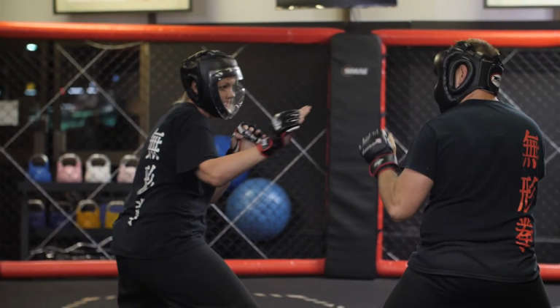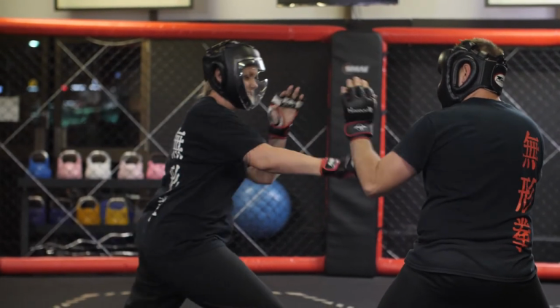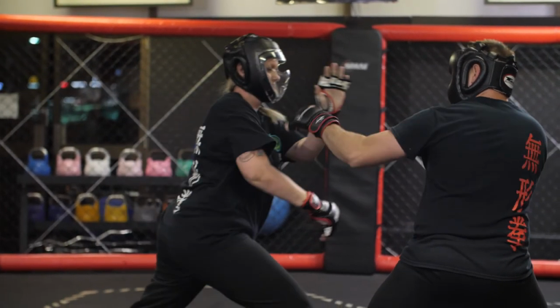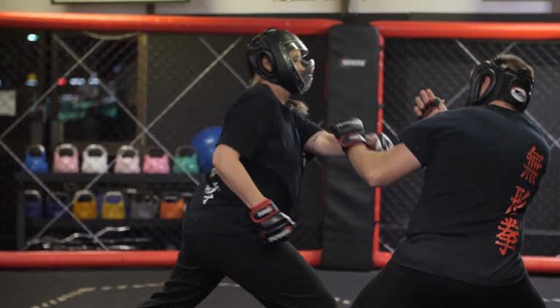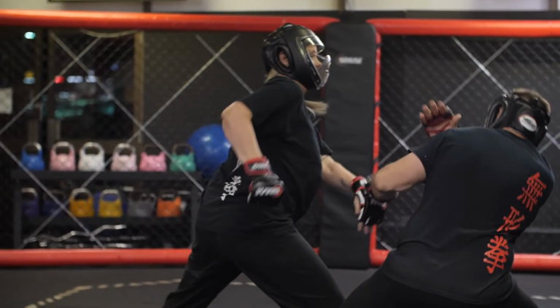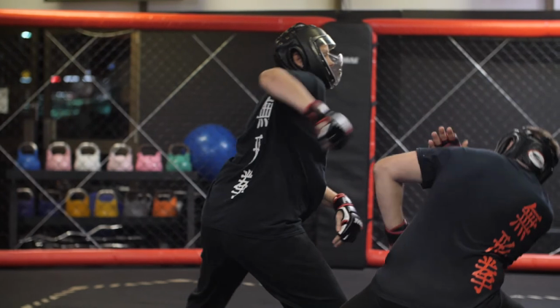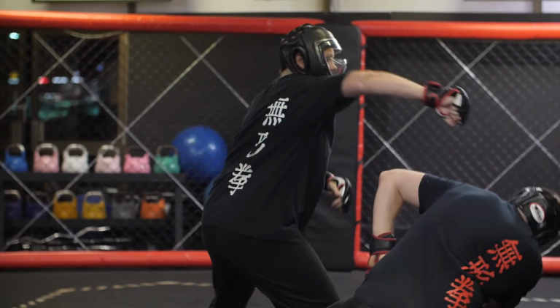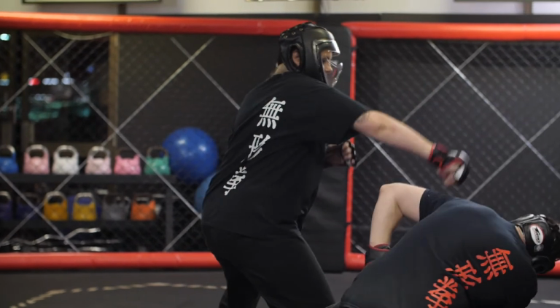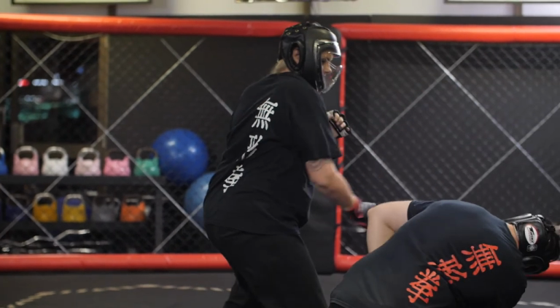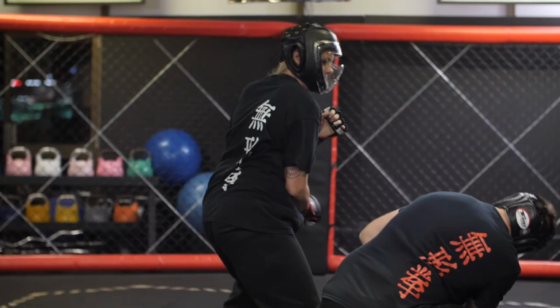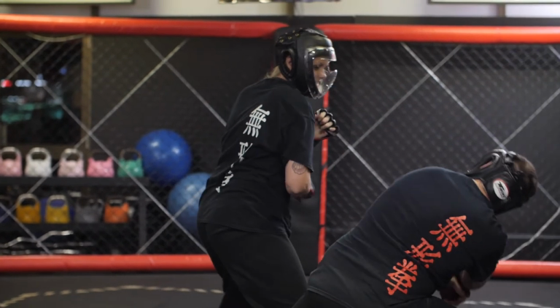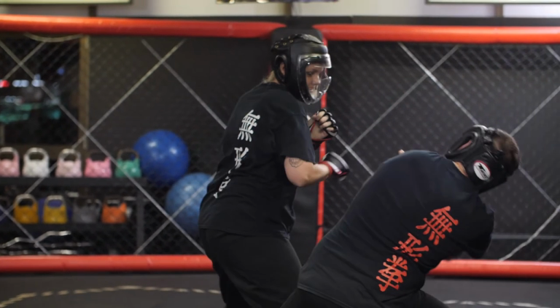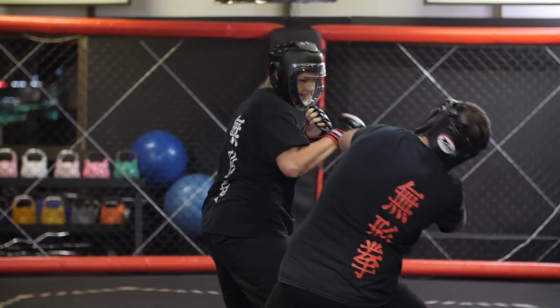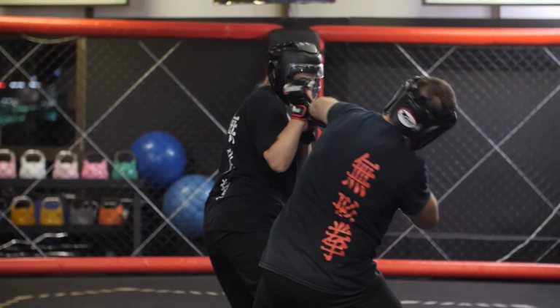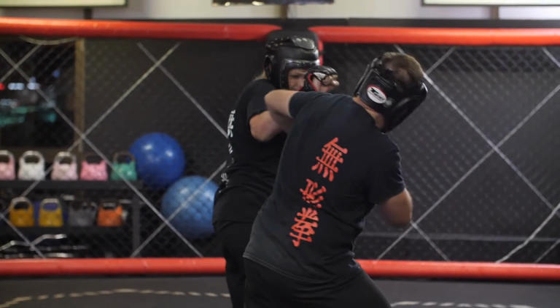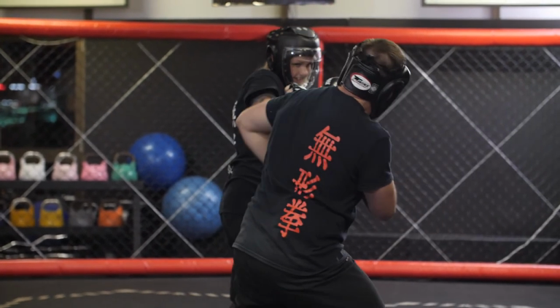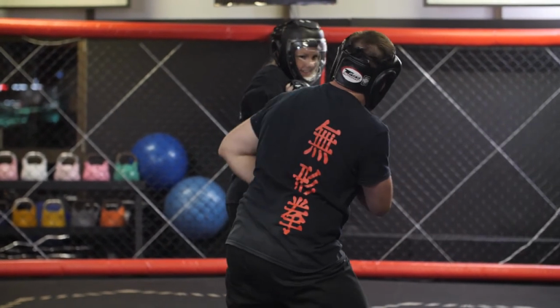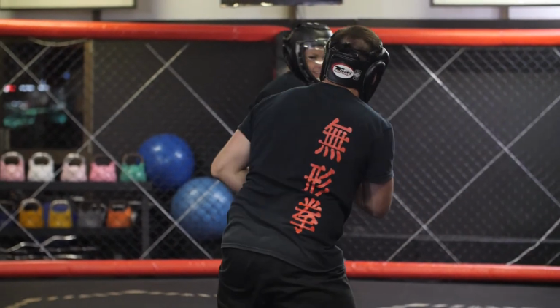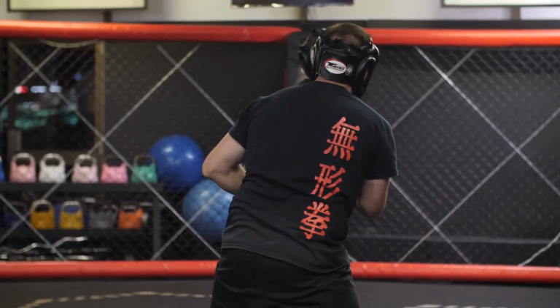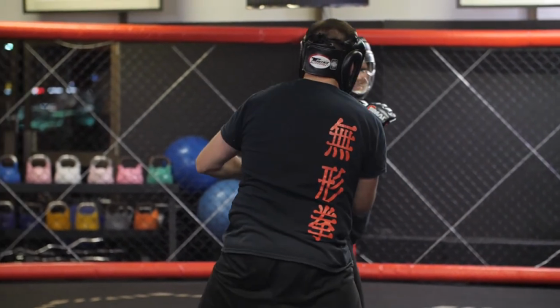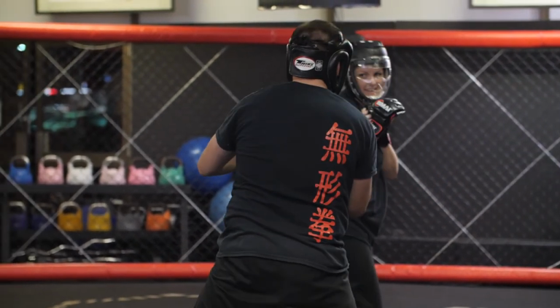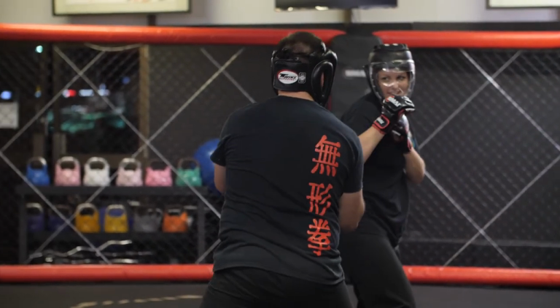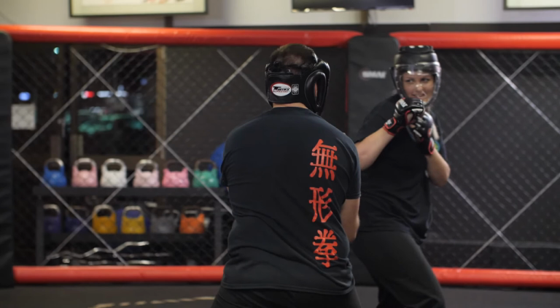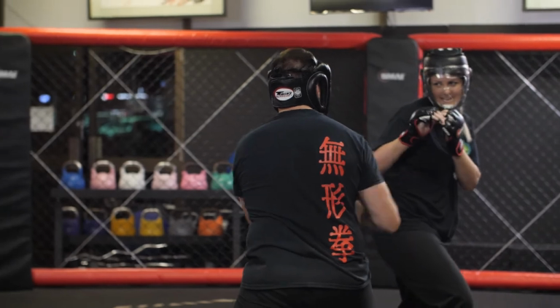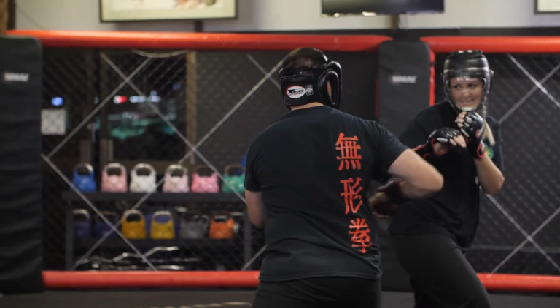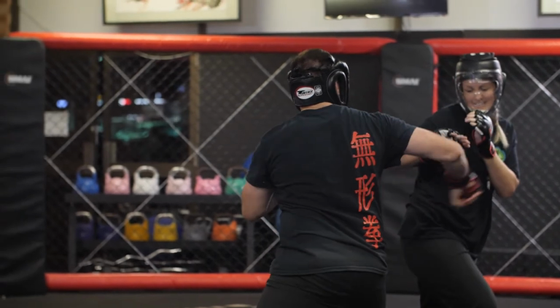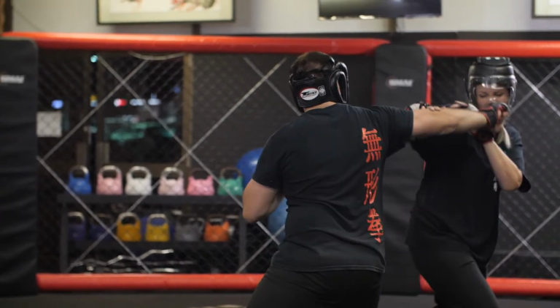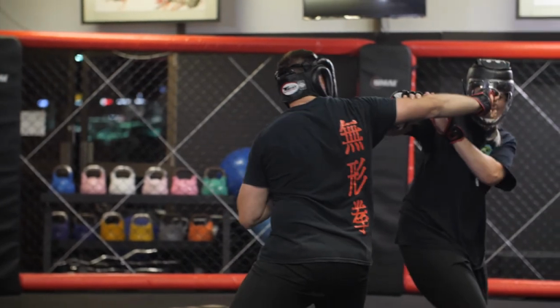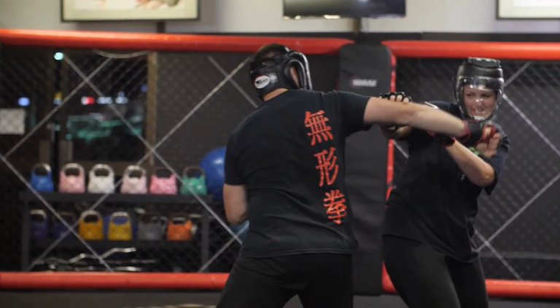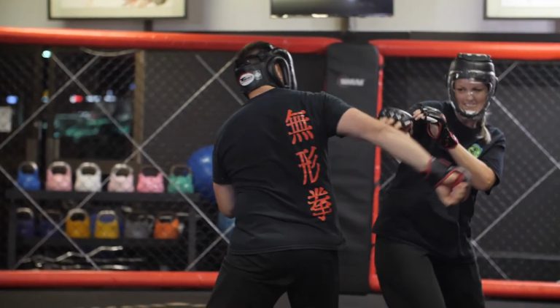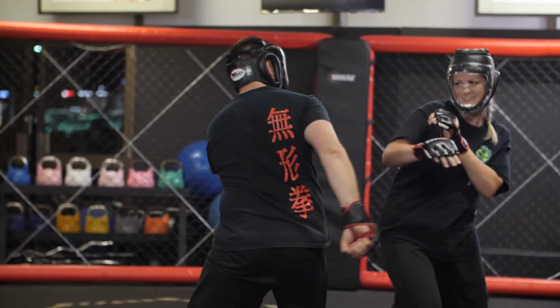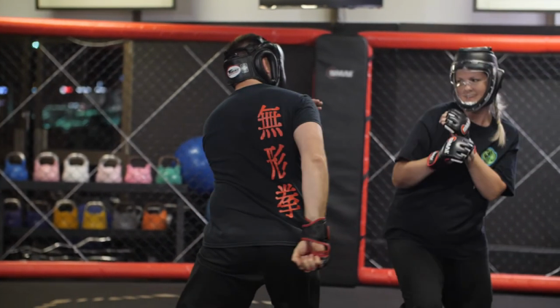Visit our site at www.kungfuonline.com.au, and contact us for a free trial of our unique martial arts system.